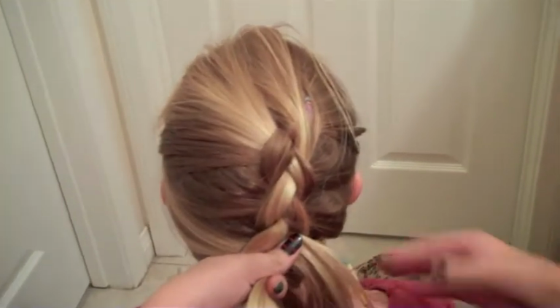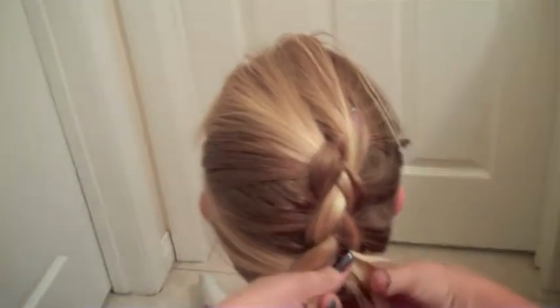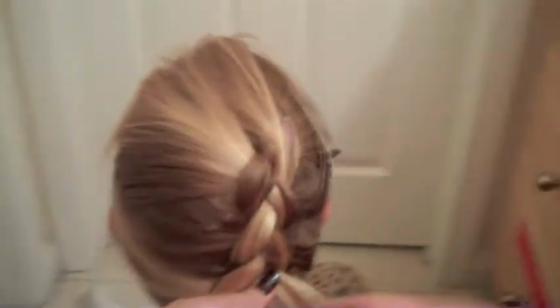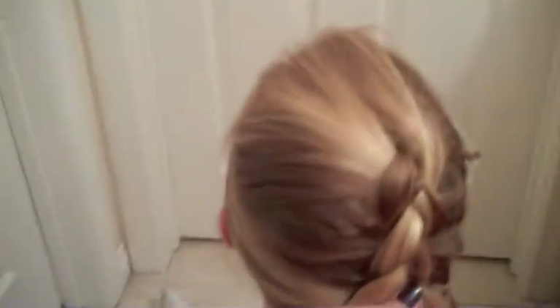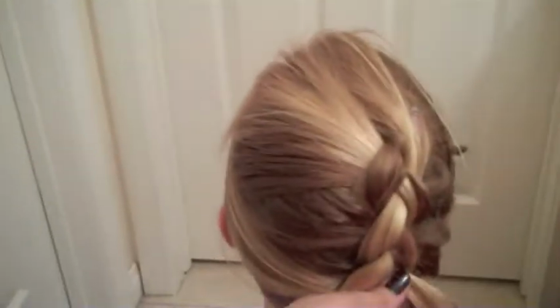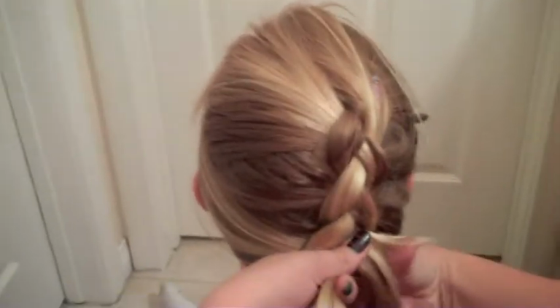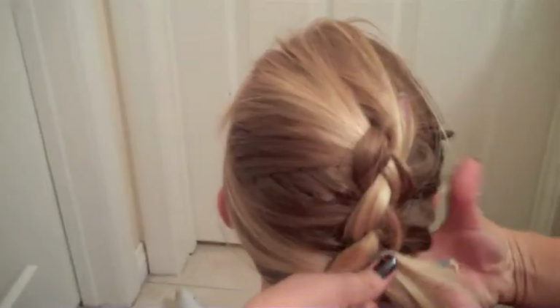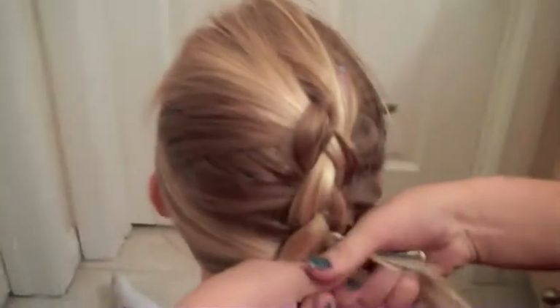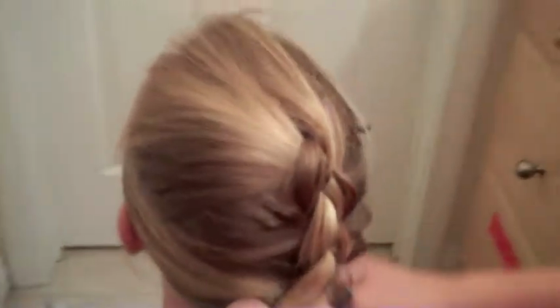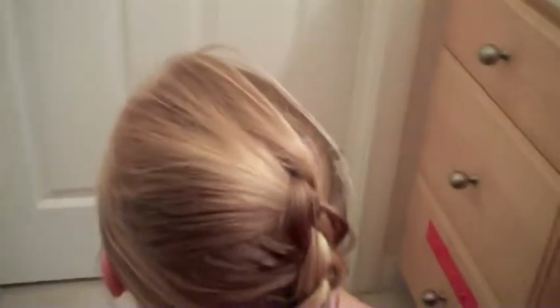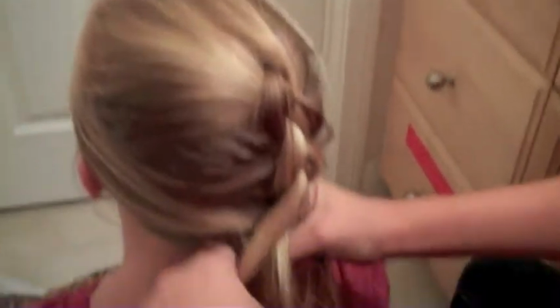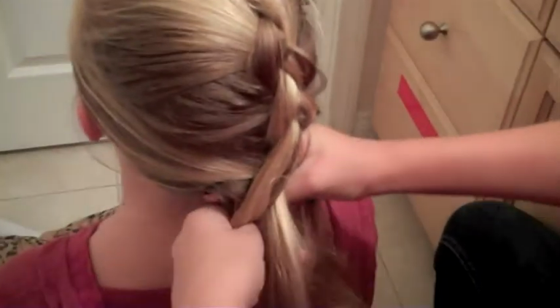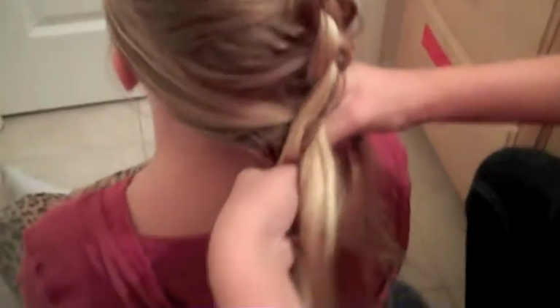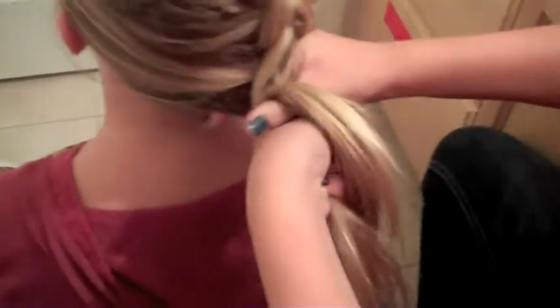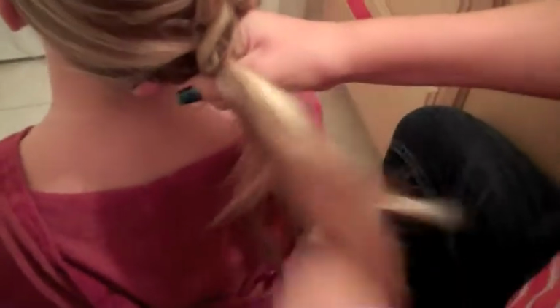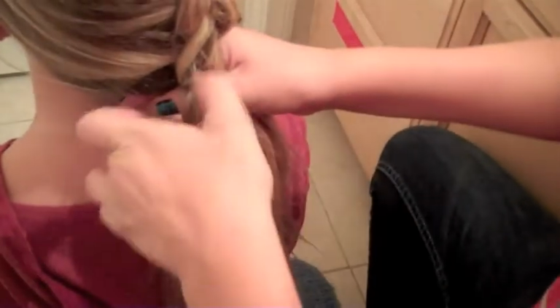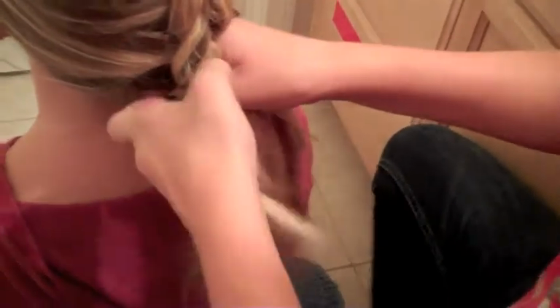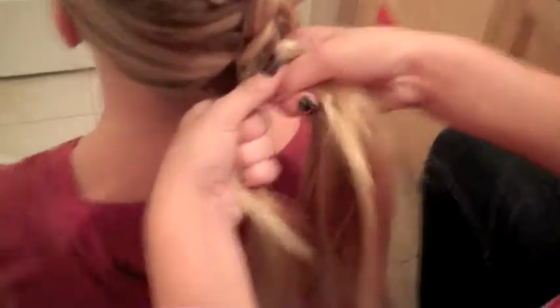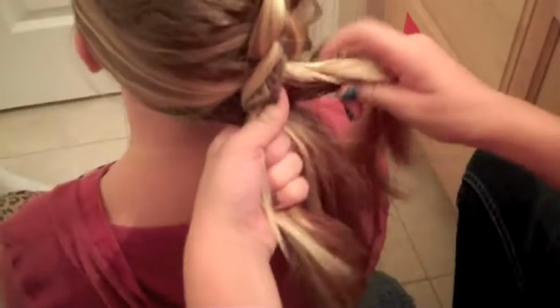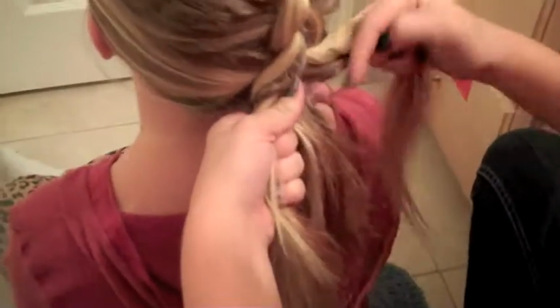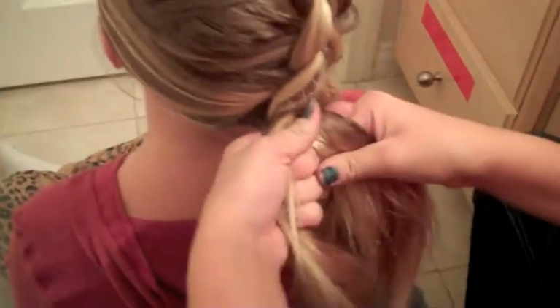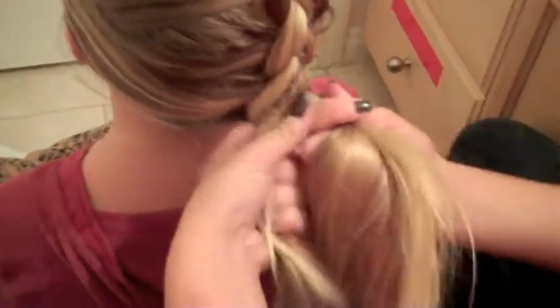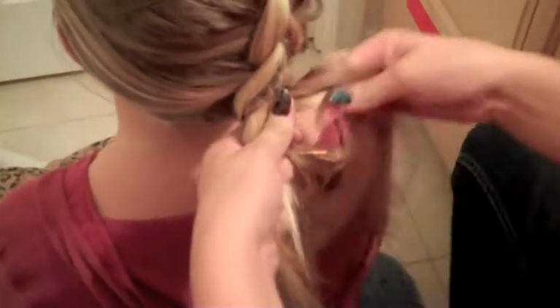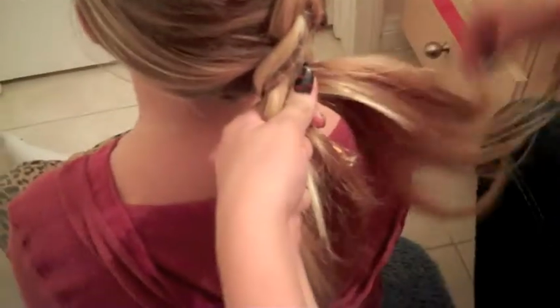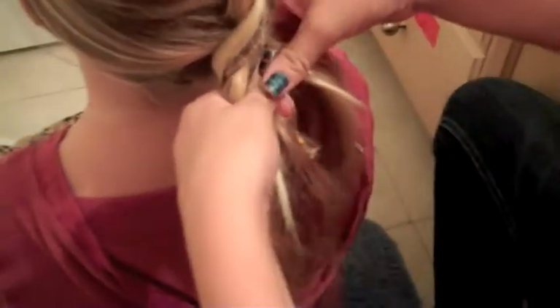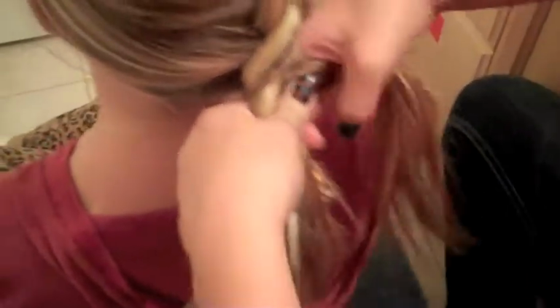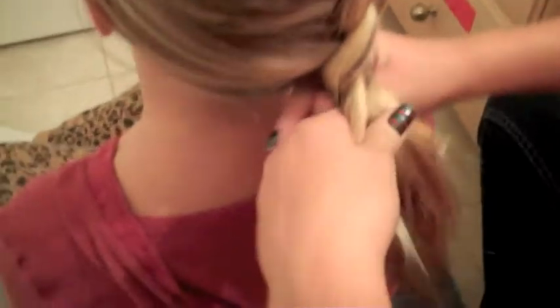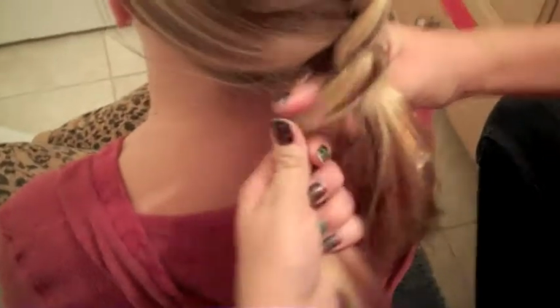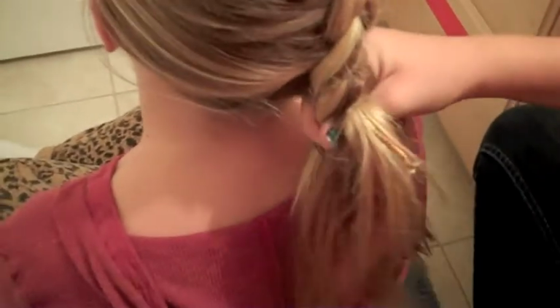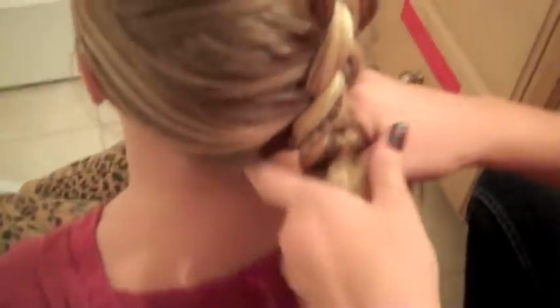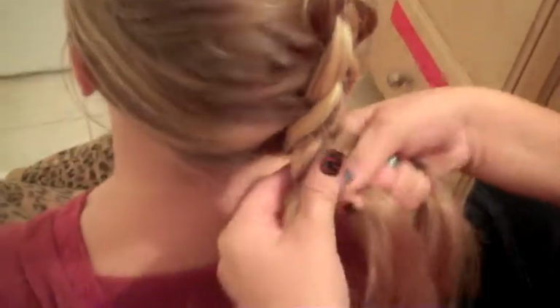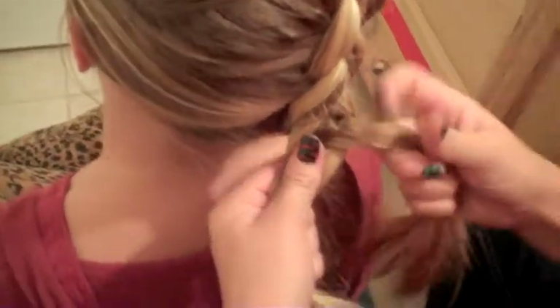Then you're just going to finish it off. Once you have all the hair, with a regular Dutch braid you don't change the way you're going — you keep braiding under. You don't start braiding over again, and you're just going to keep going.